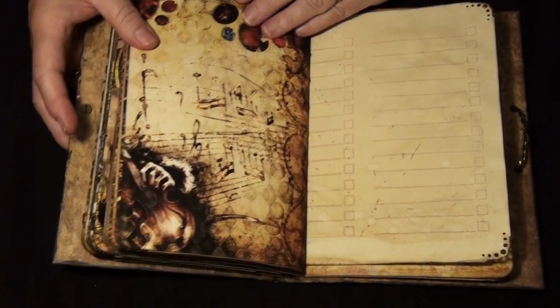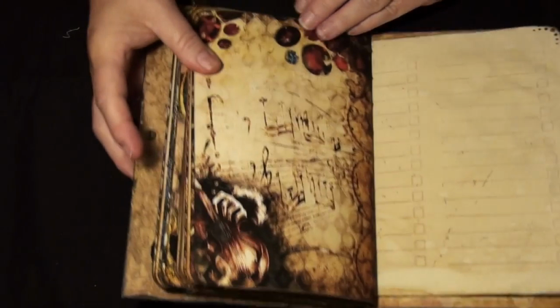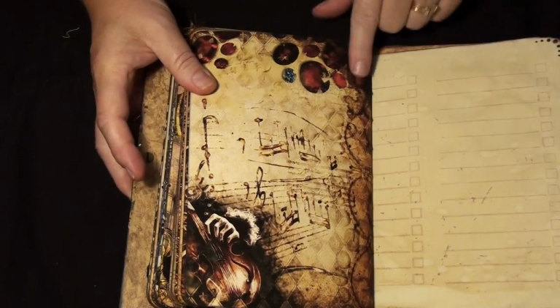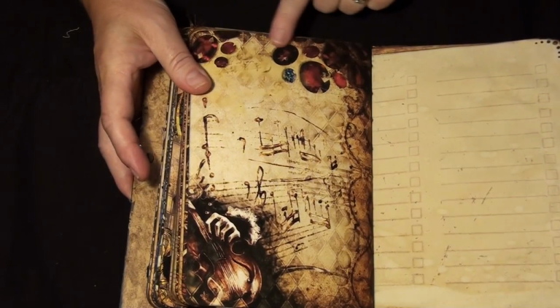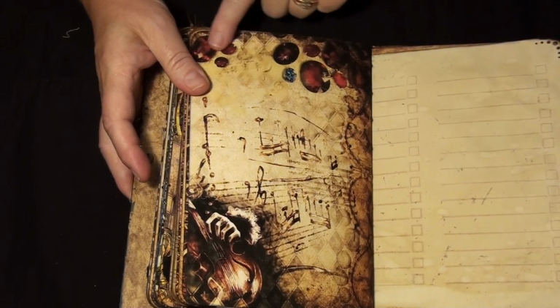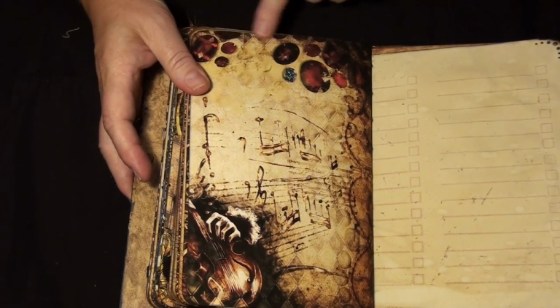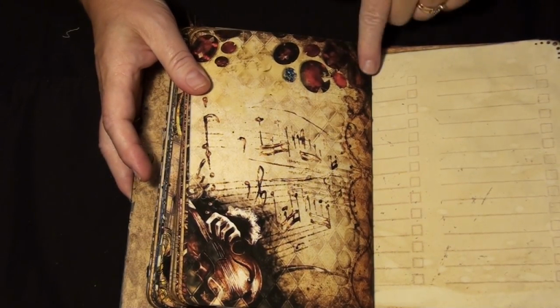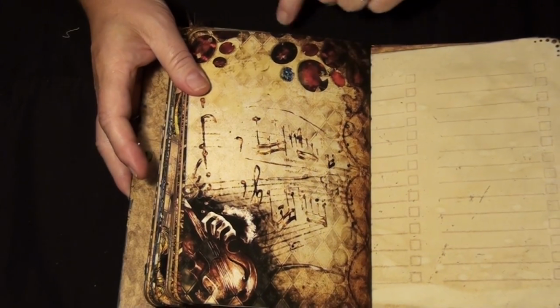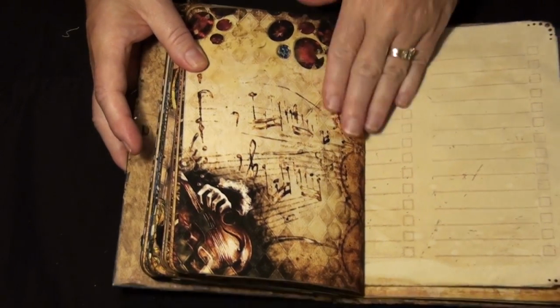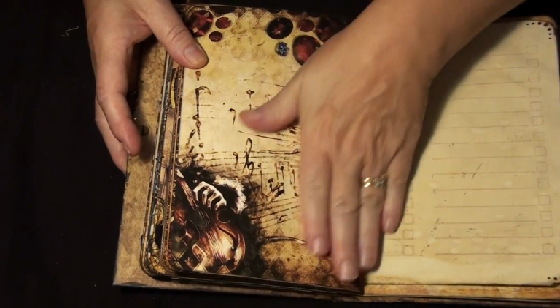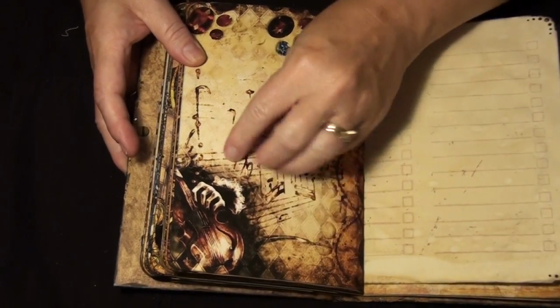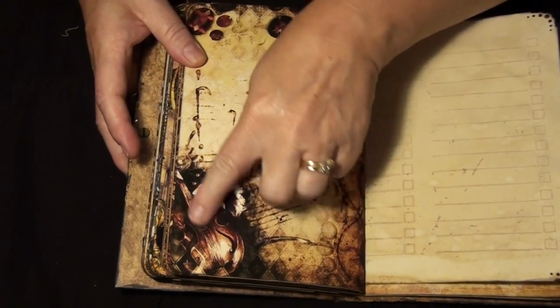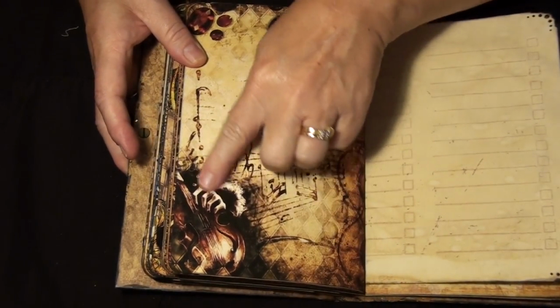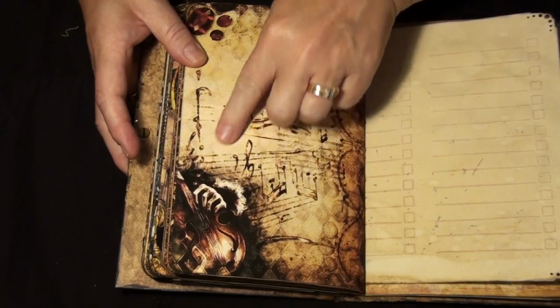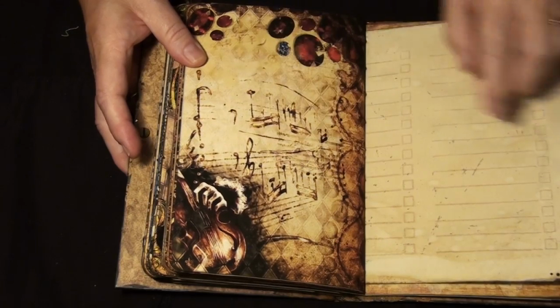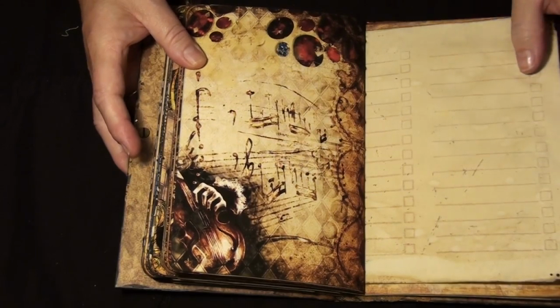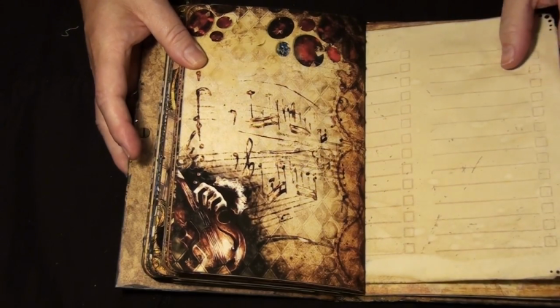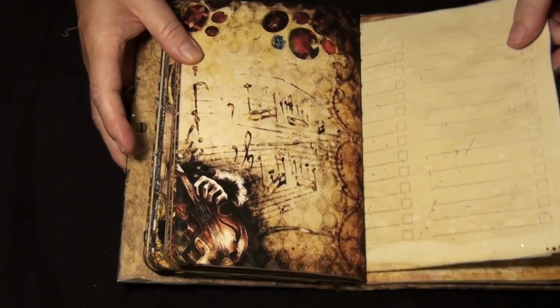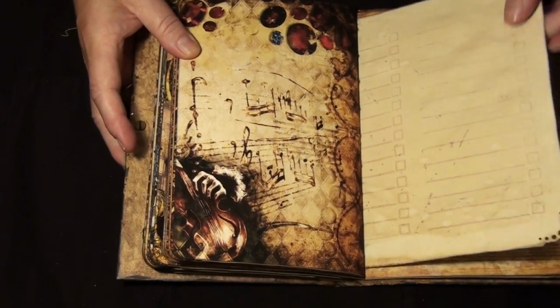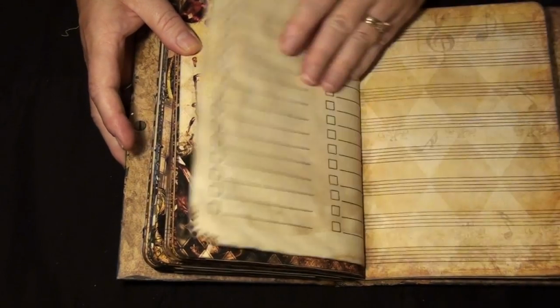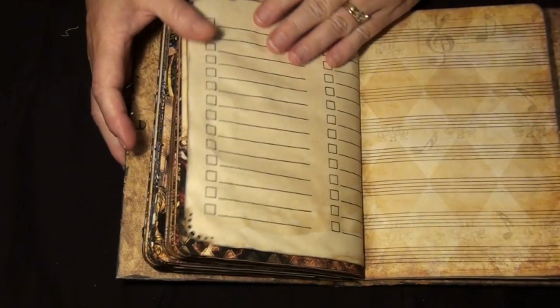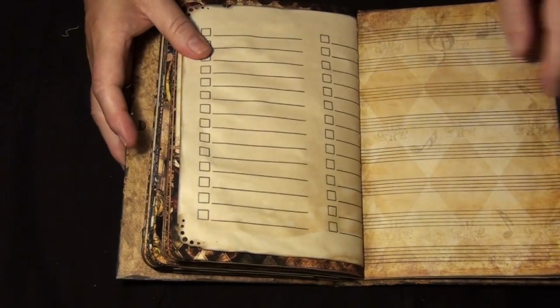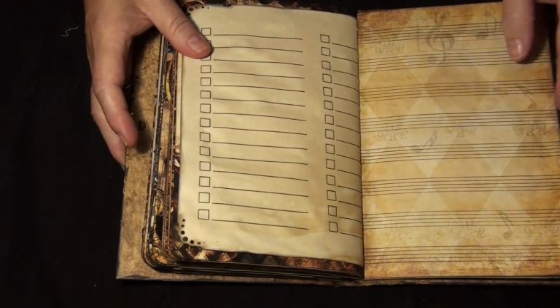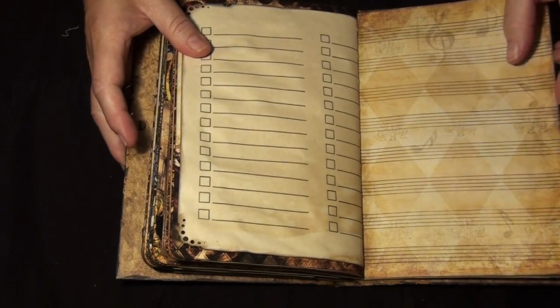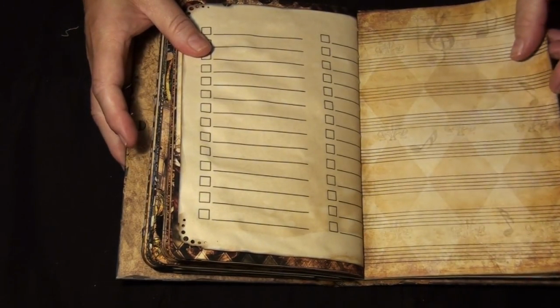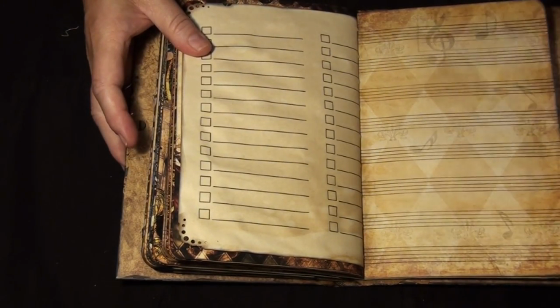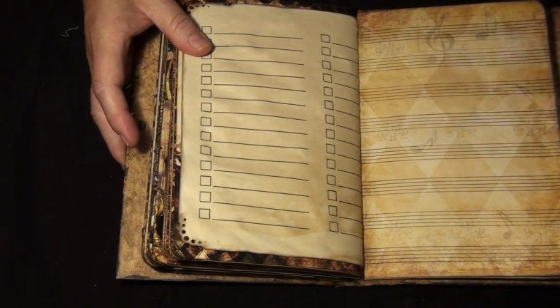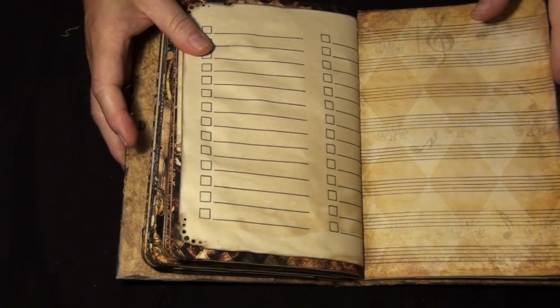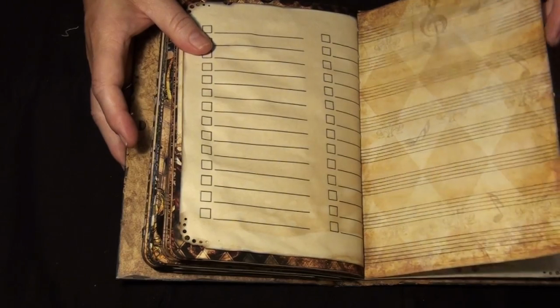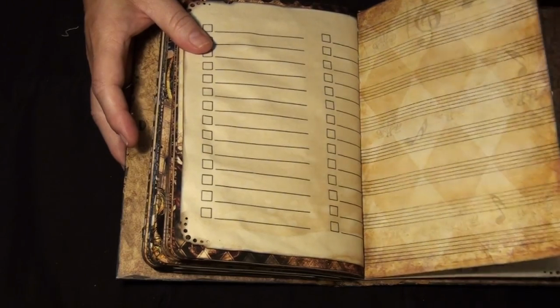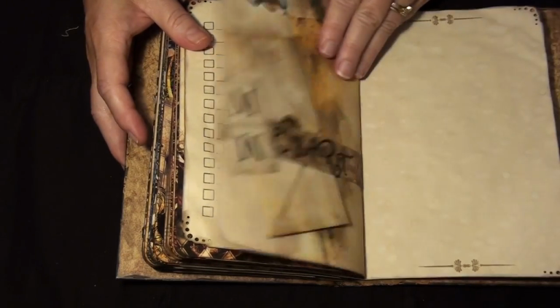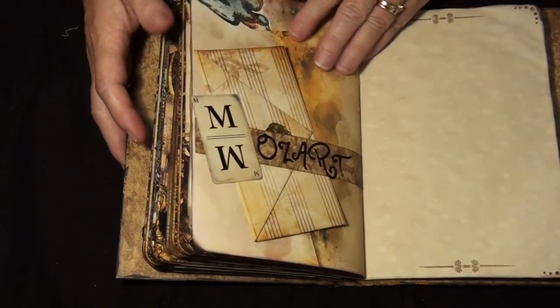Oh, look at the jewels in this one — and this big violin here. Sorry, my throat's been kind of bad with all the smoke in the air.